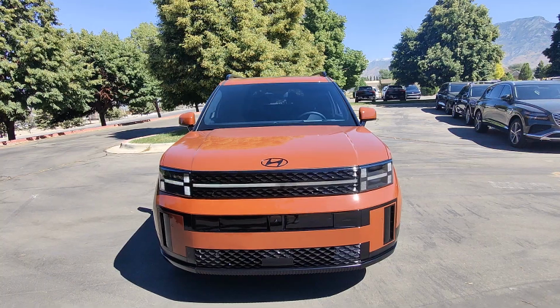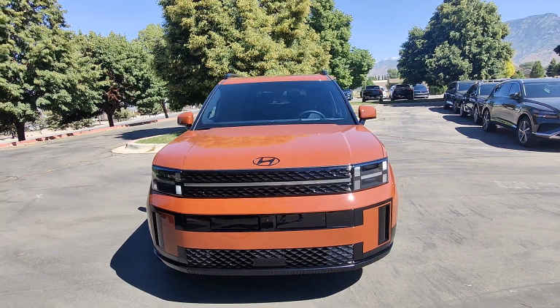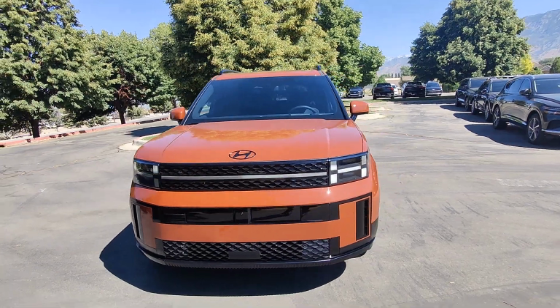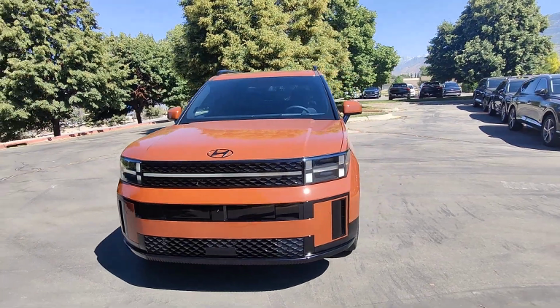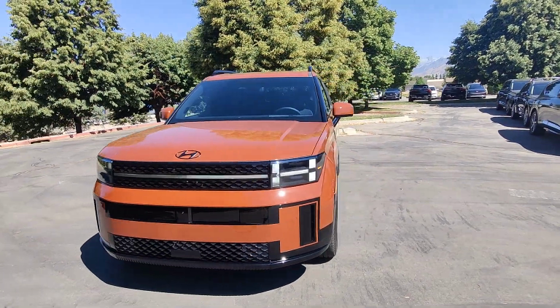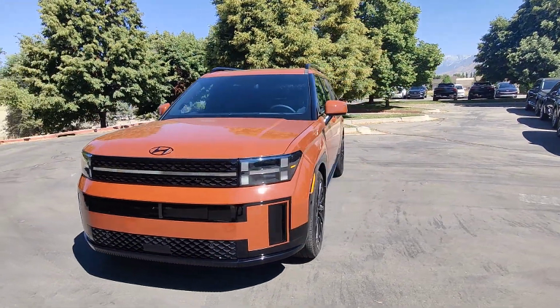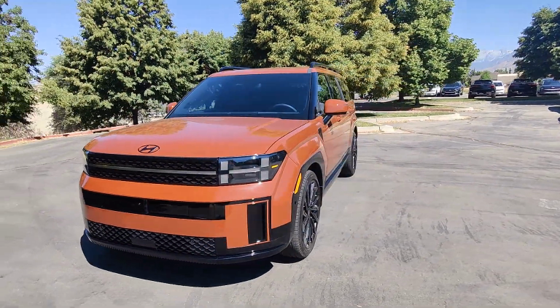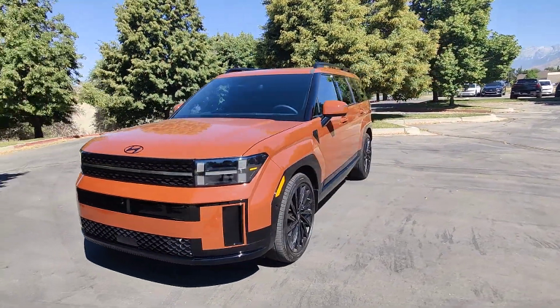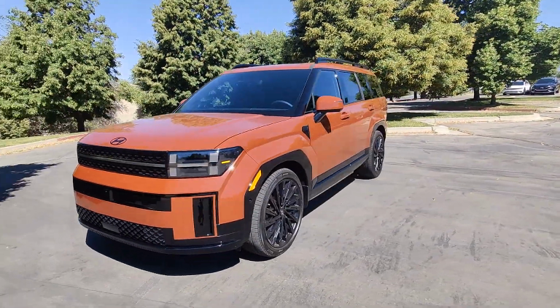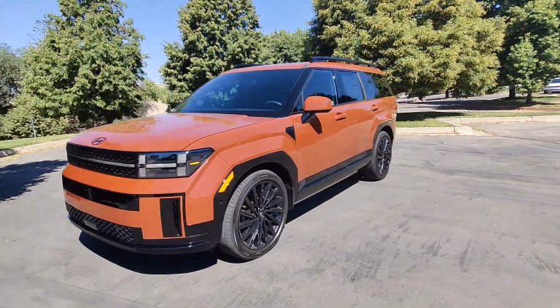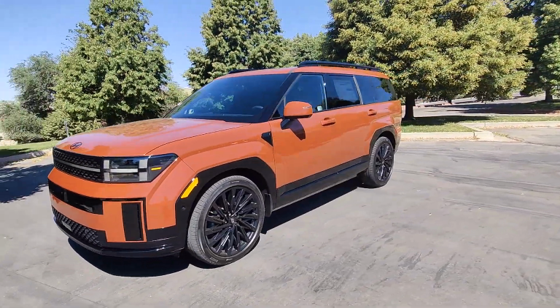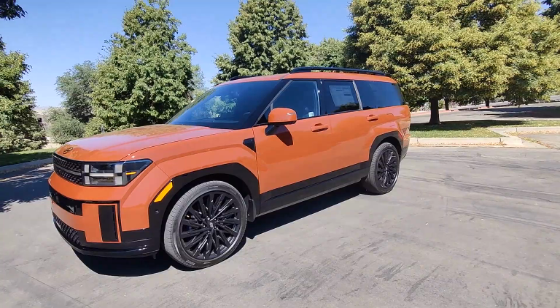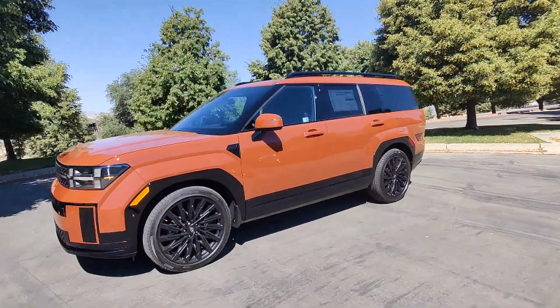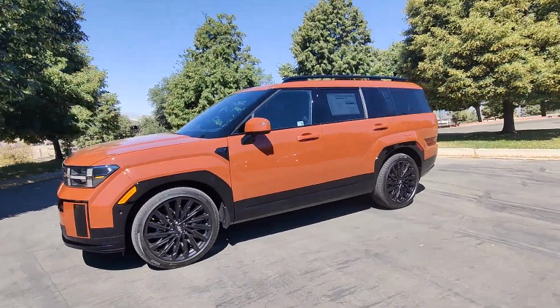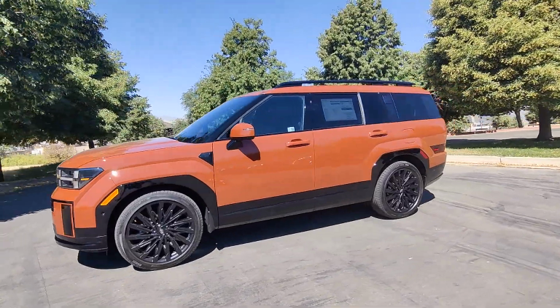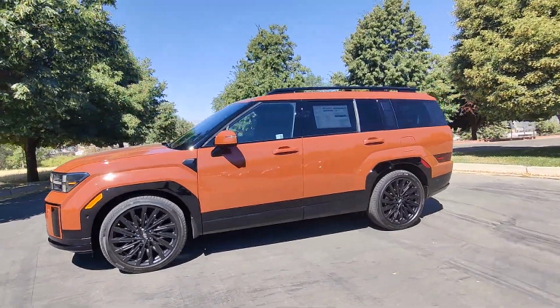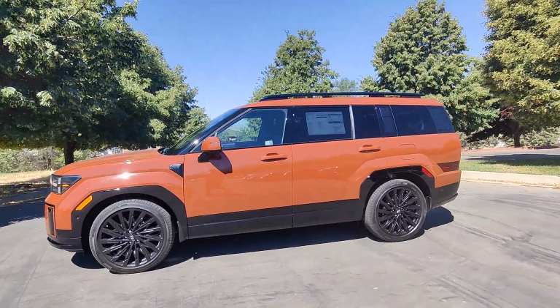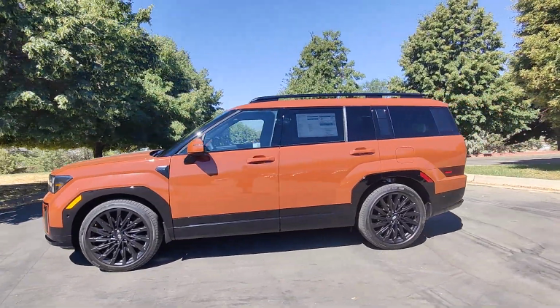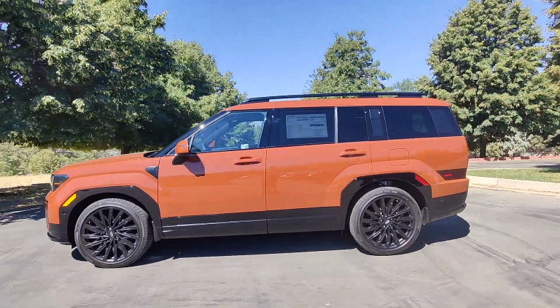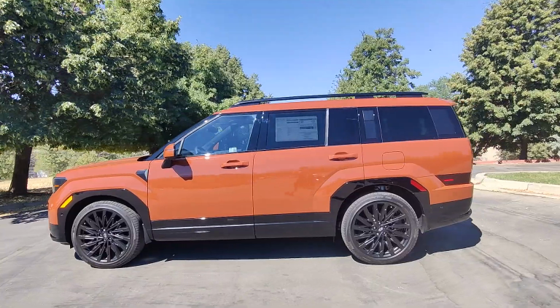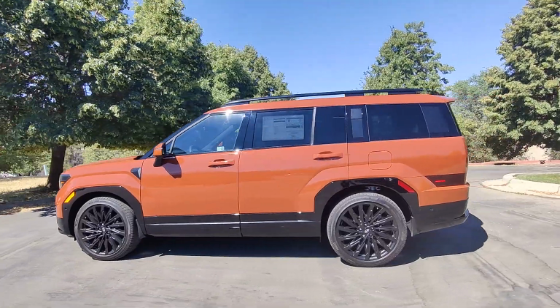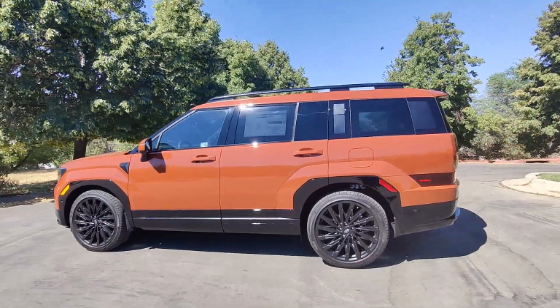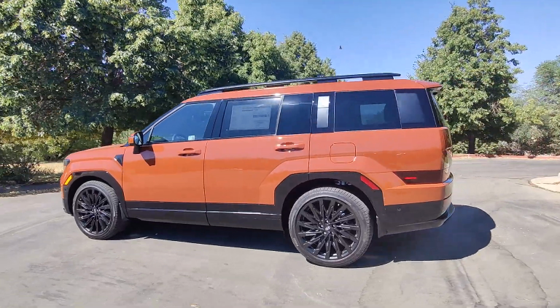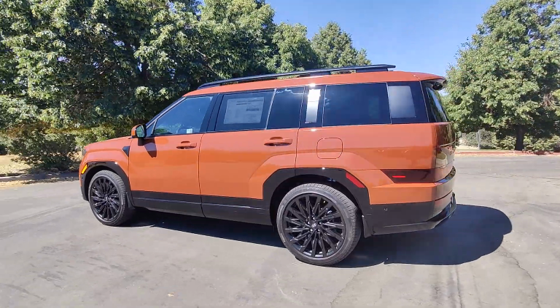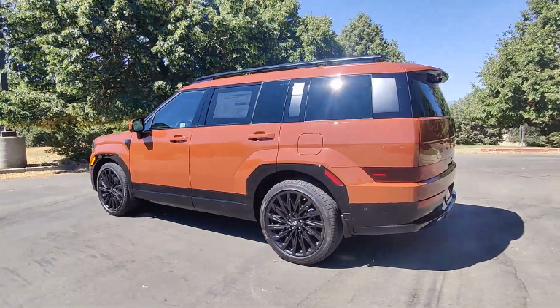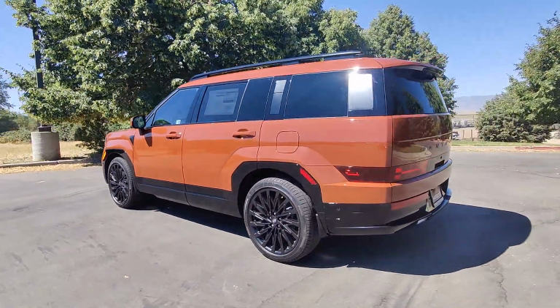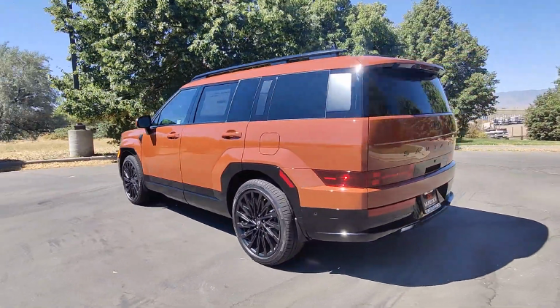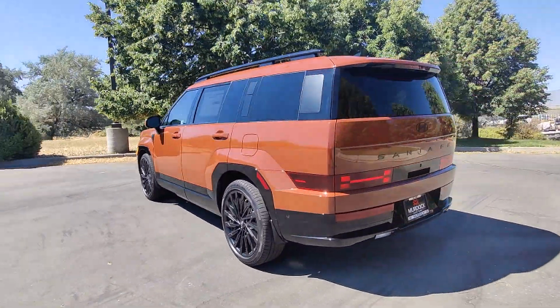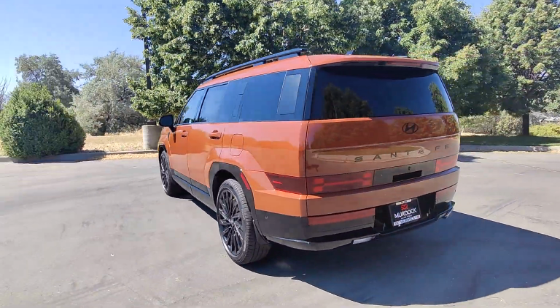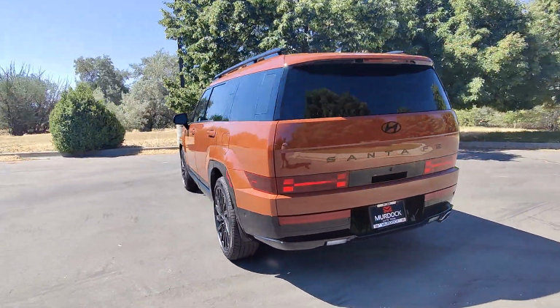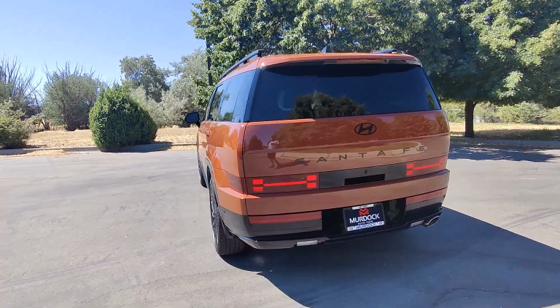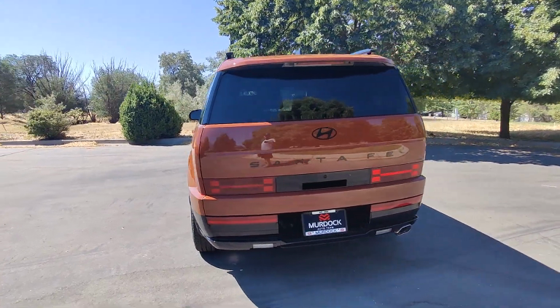You will love the features of this 2024 Hyundai Santa Fe. Relax and enjoy the road trip in this convenient, well-equipped Santa Fe. Crossover versatility, striking looks, the latest infotainment and safety tech —